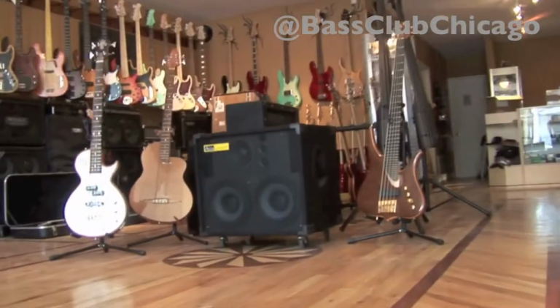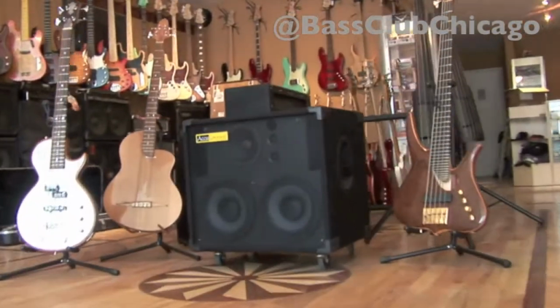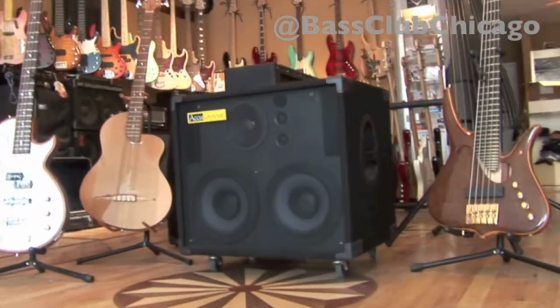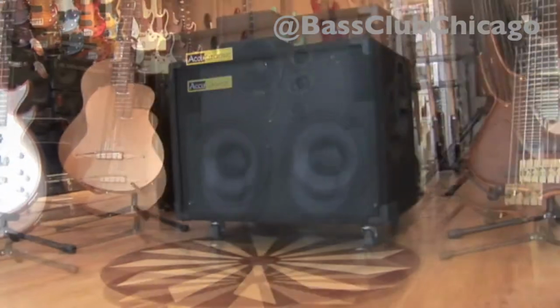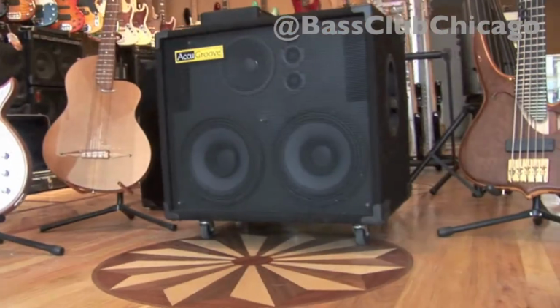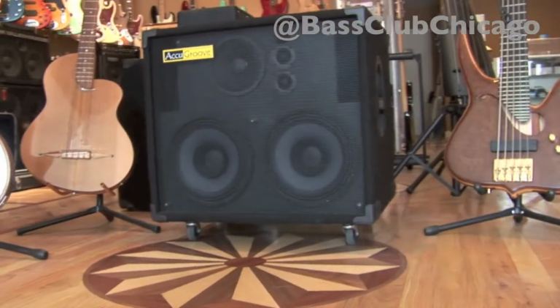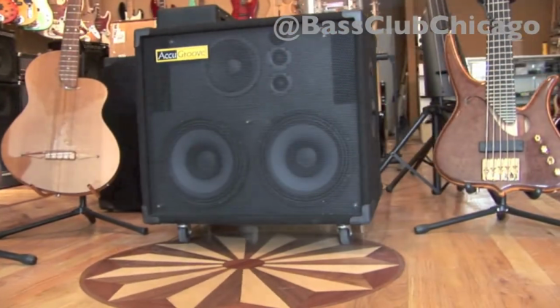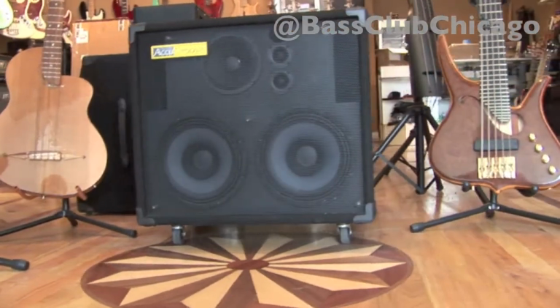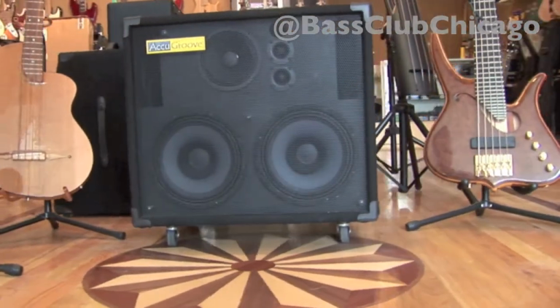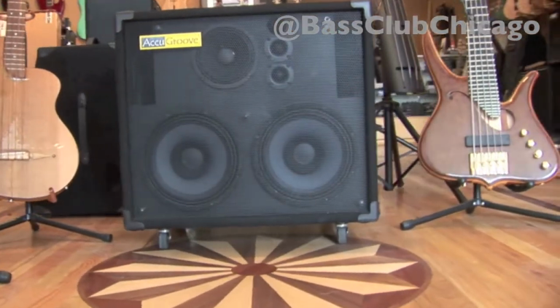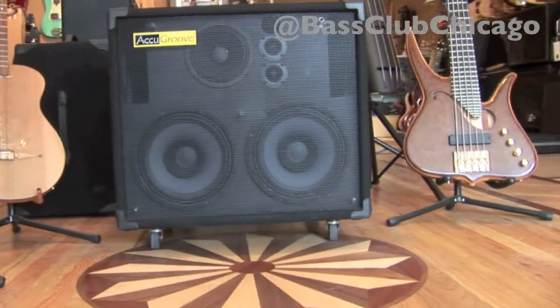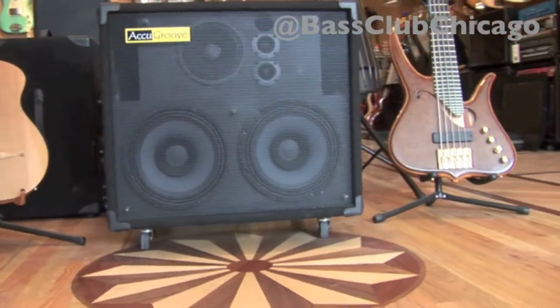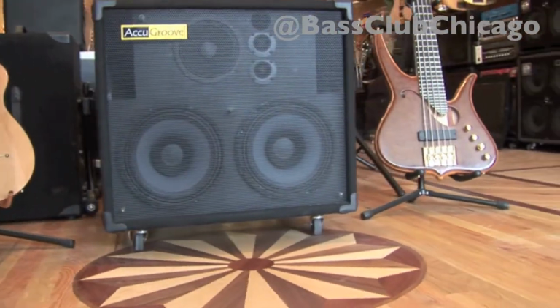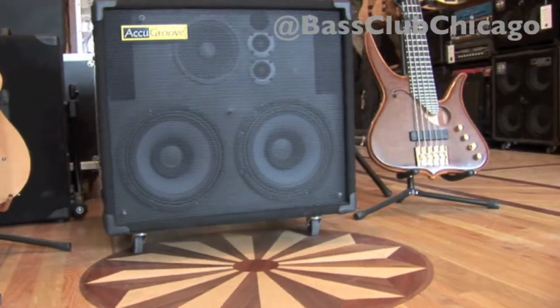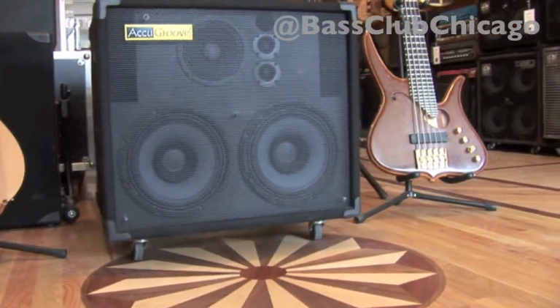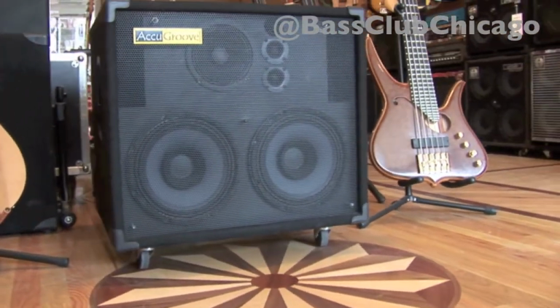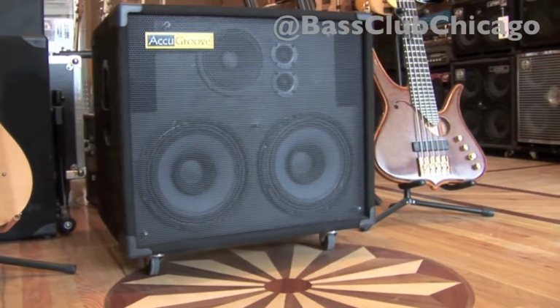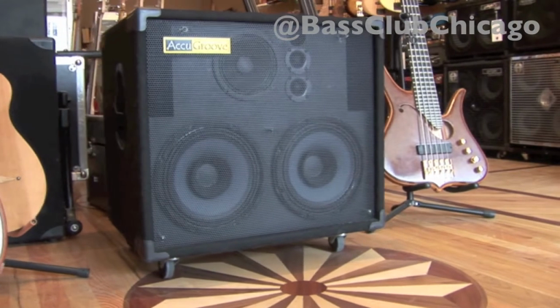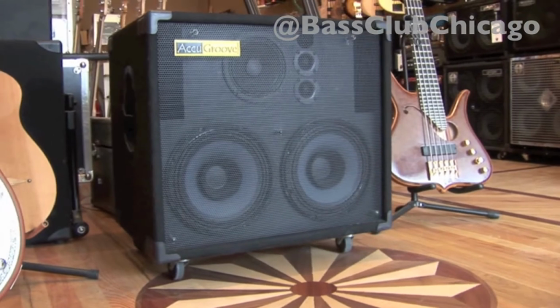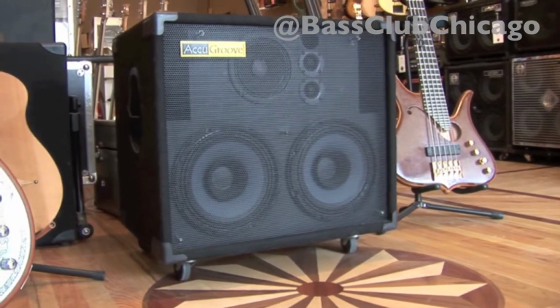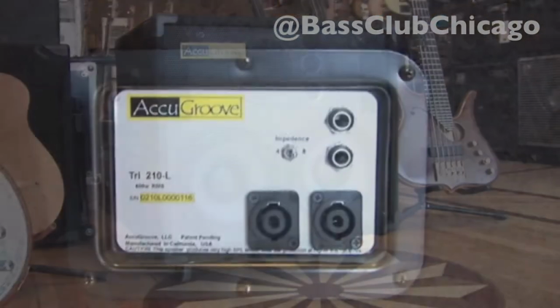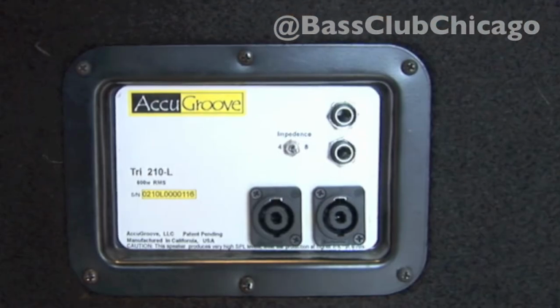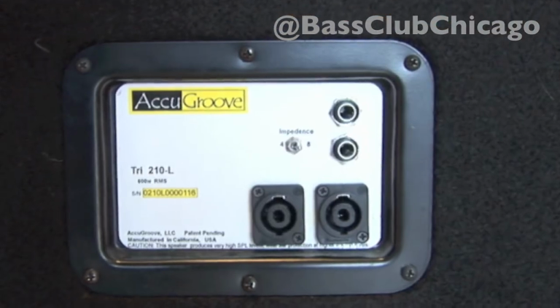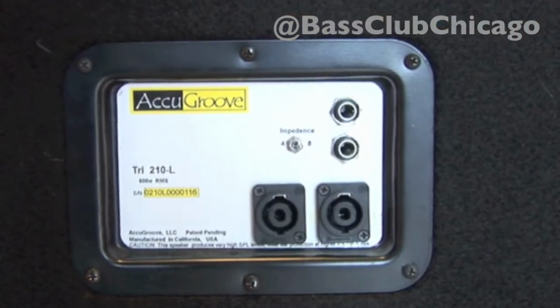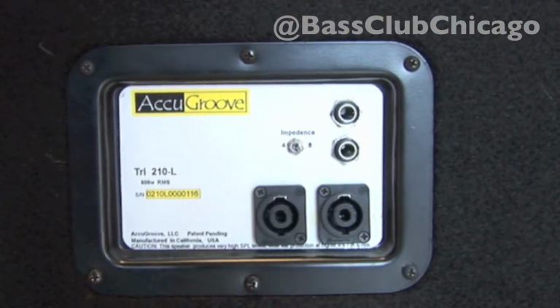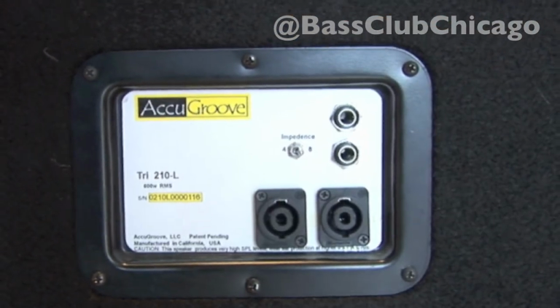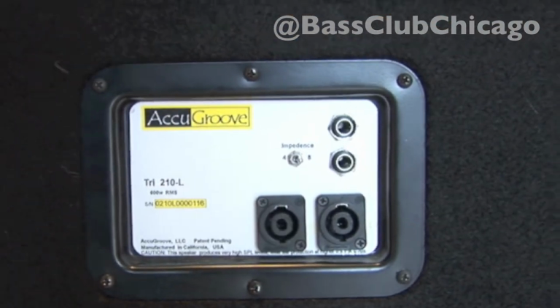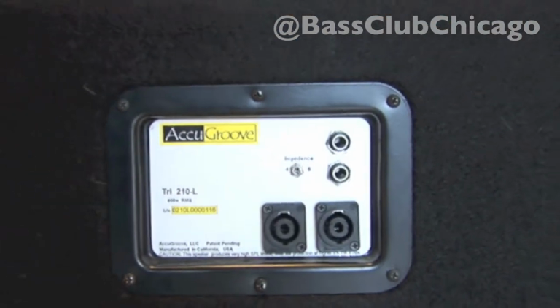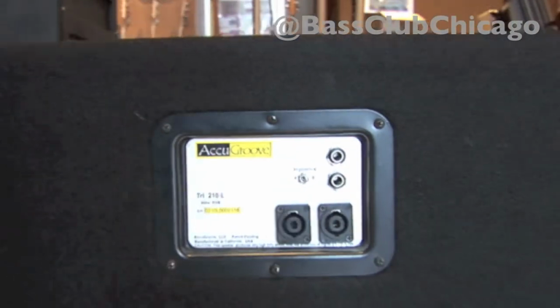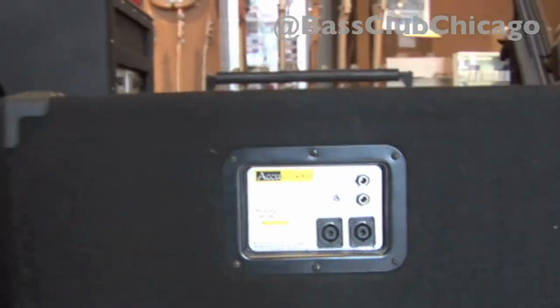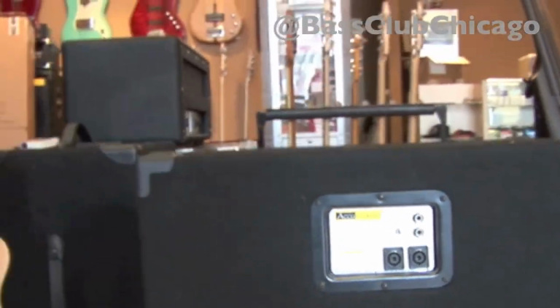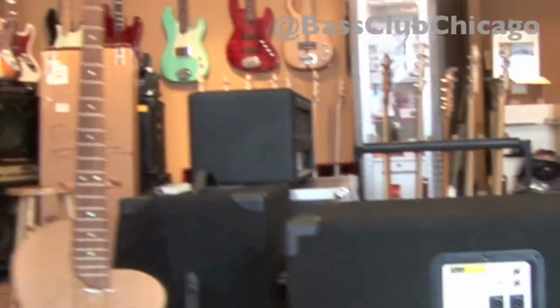If you're in the market for a bass cabinet, you should definitely take a look at the used AccuGroove Tri-210L that just came through the door. You can select between 4 and 8 ohms, and it comes with a cover and casters.